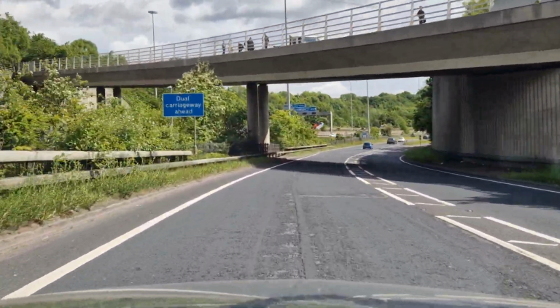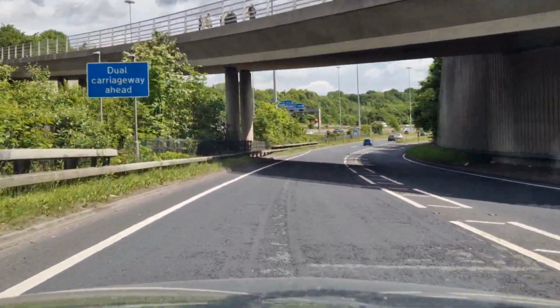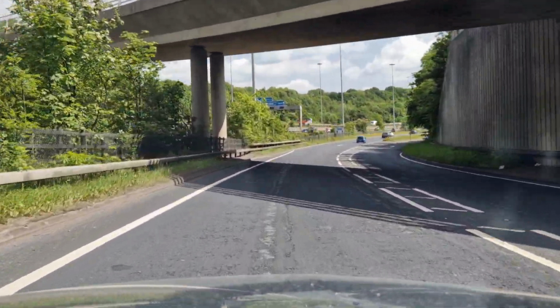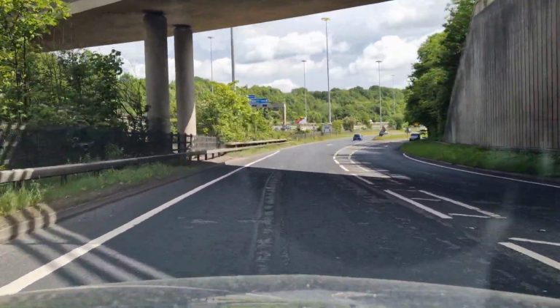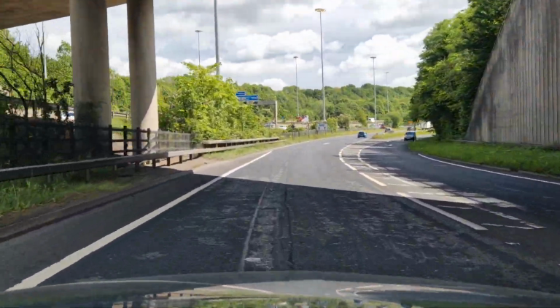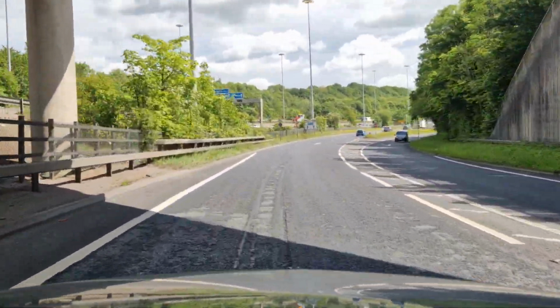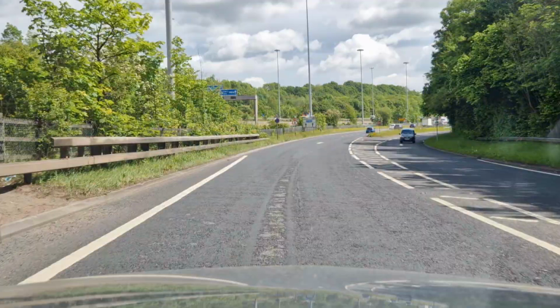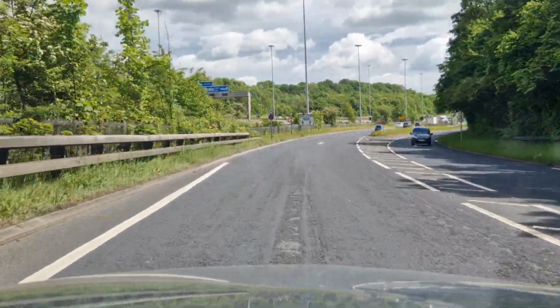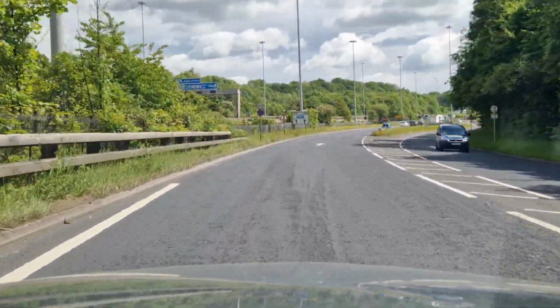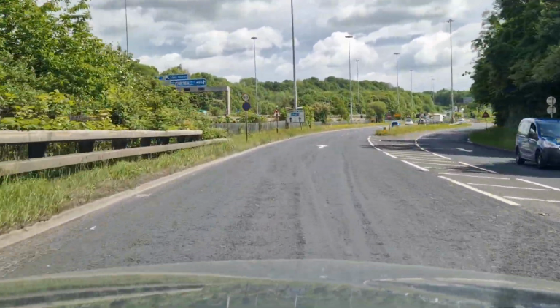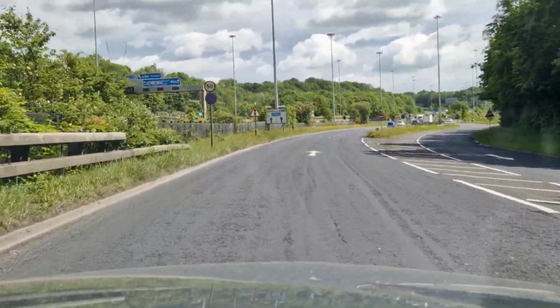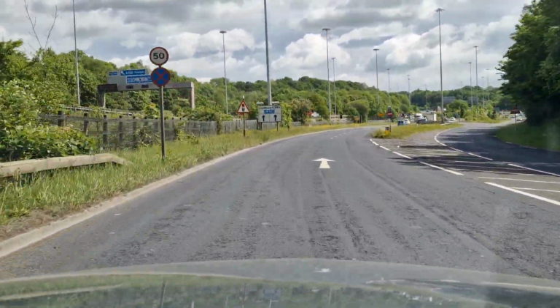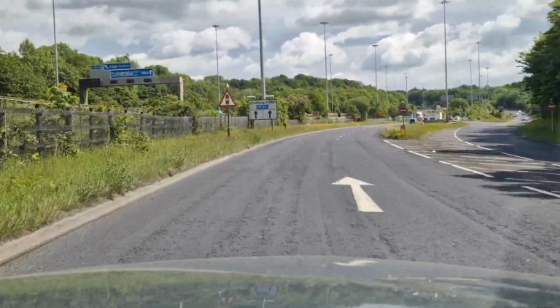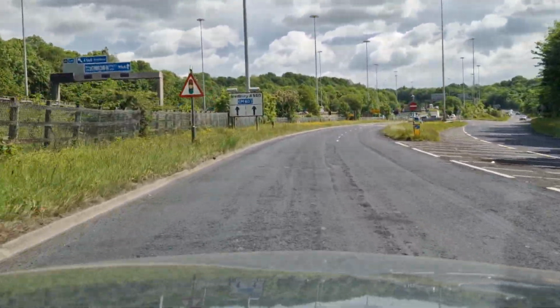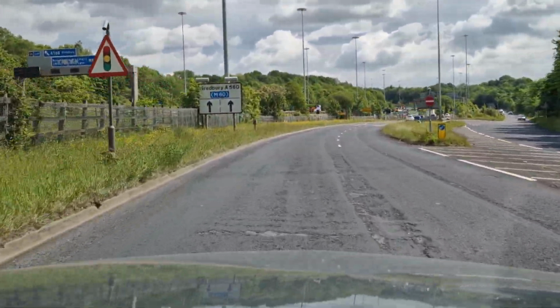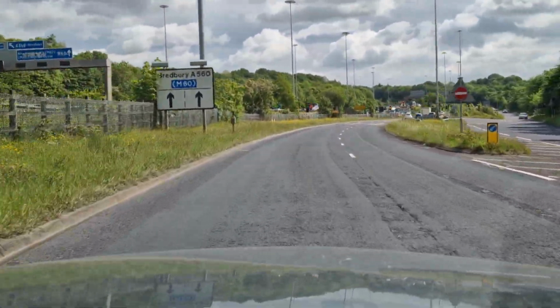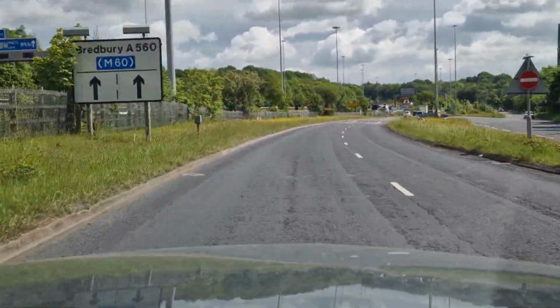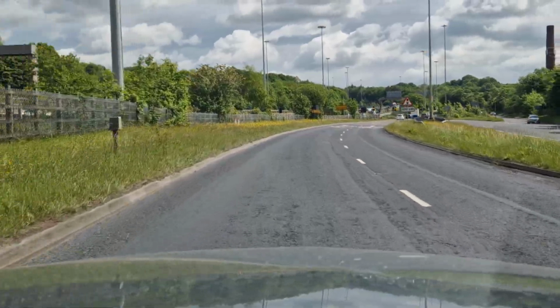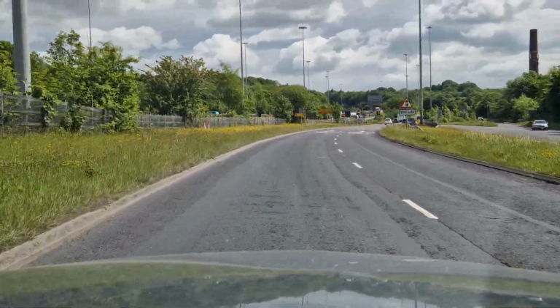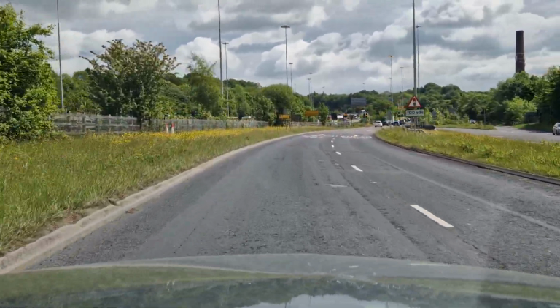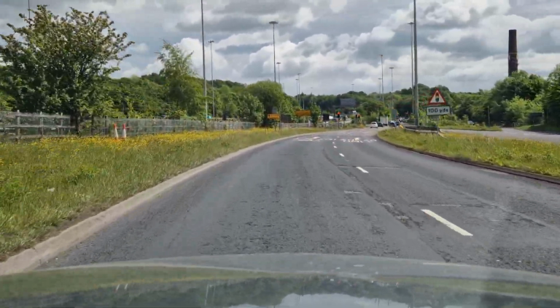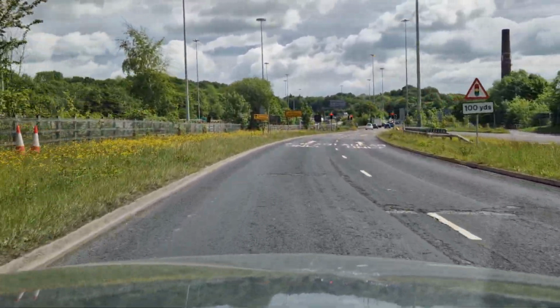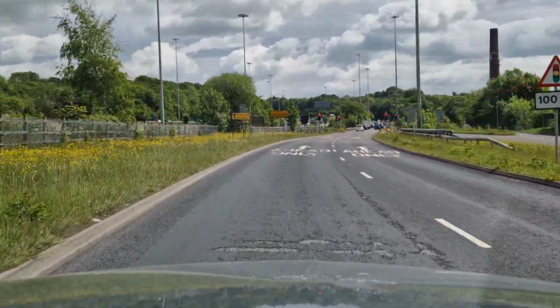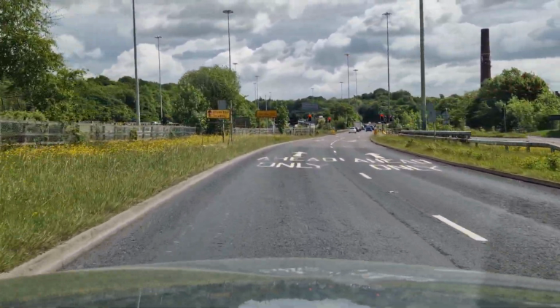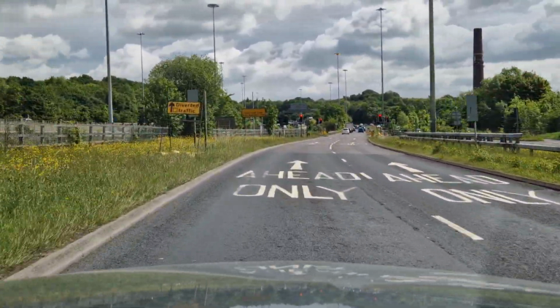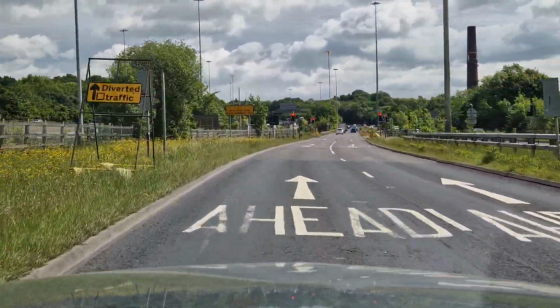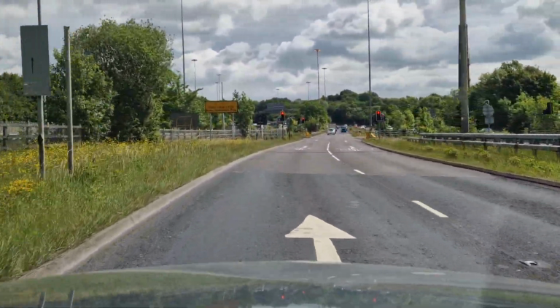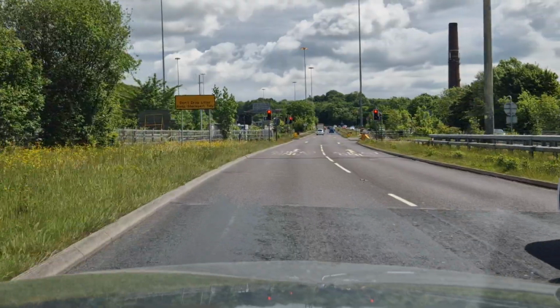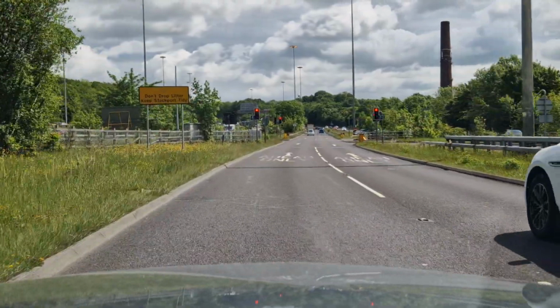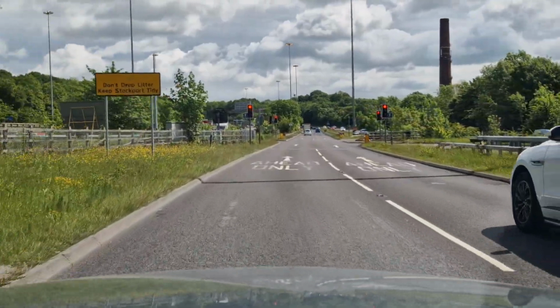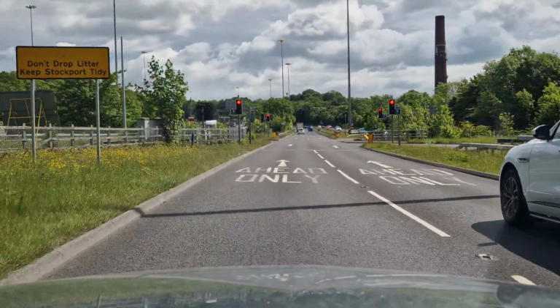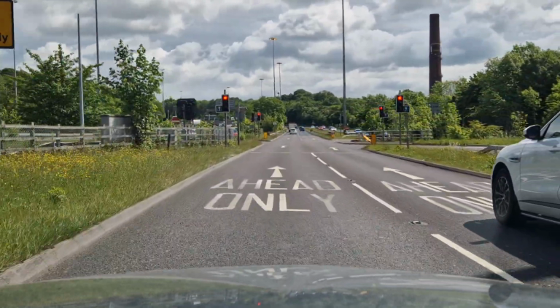Now it moves into two lanes. So middle mirror, left mirror, I'm going to keep to the left lane because the right lane will be for overtaking or turning right. And then middle mirror checks, starting to brake and I'm going to bring it to a stop at the stop line with the red lights.